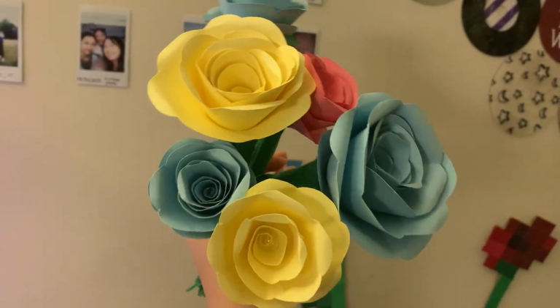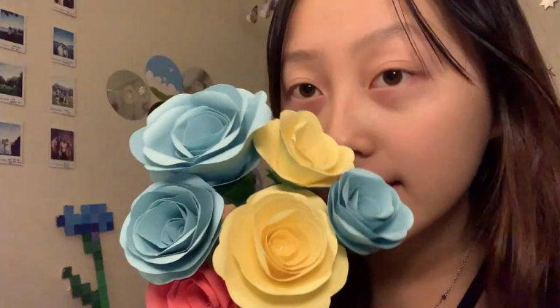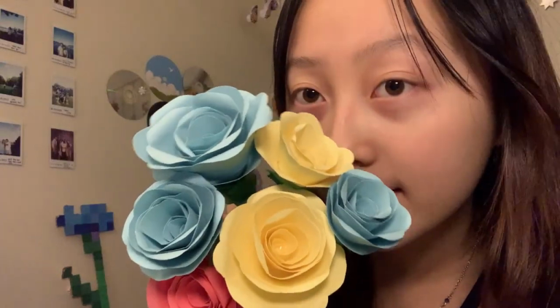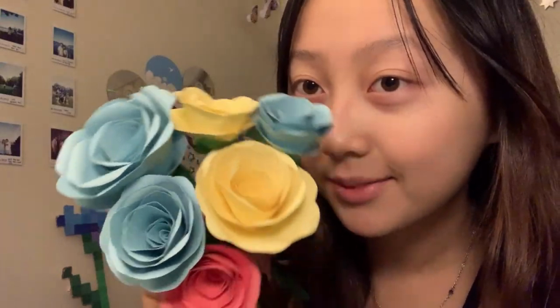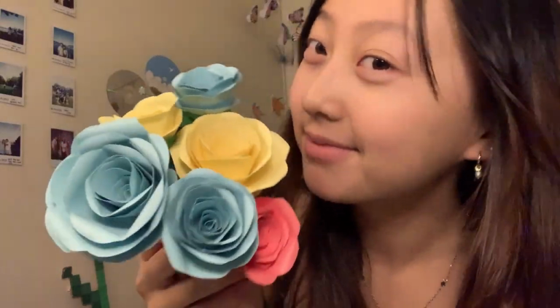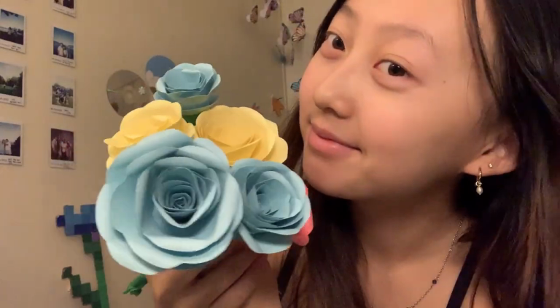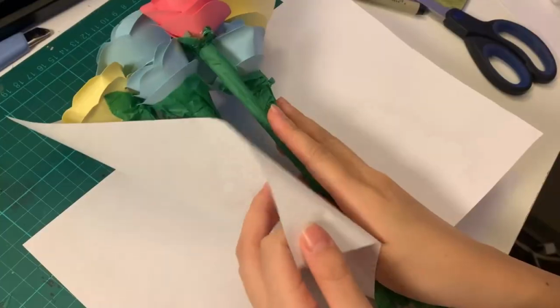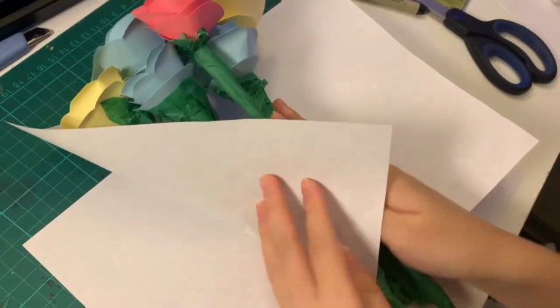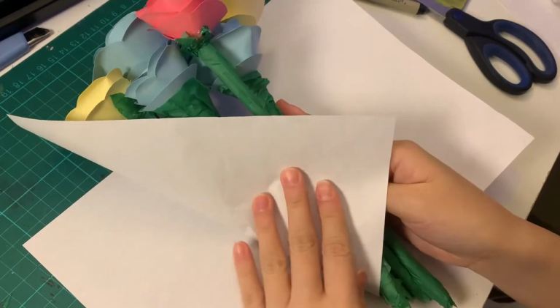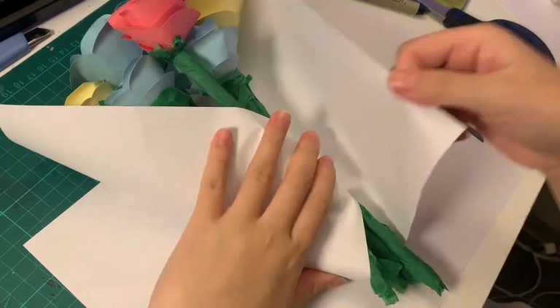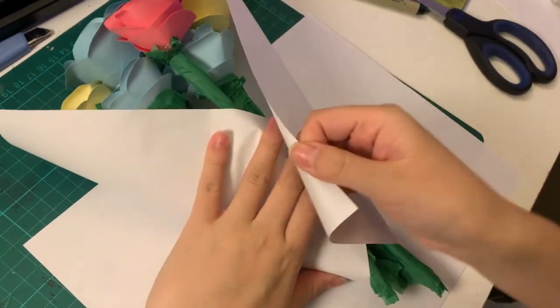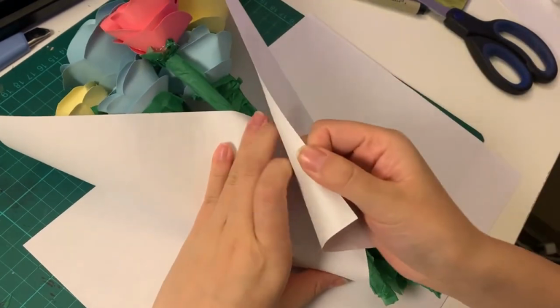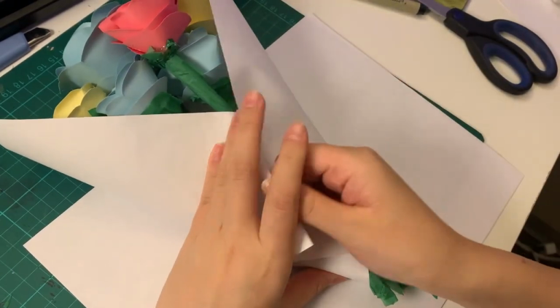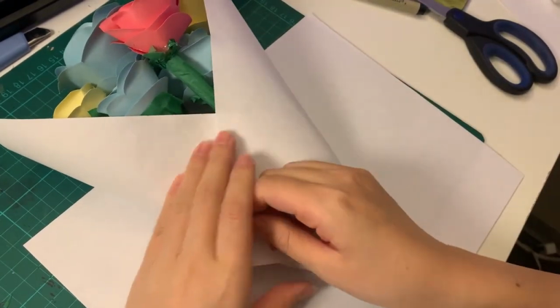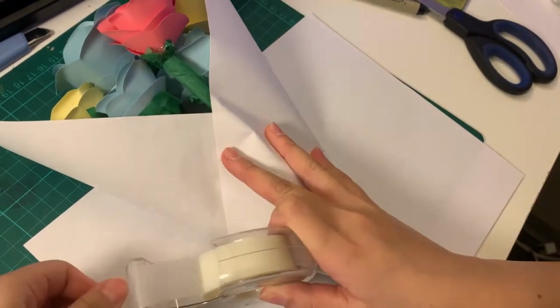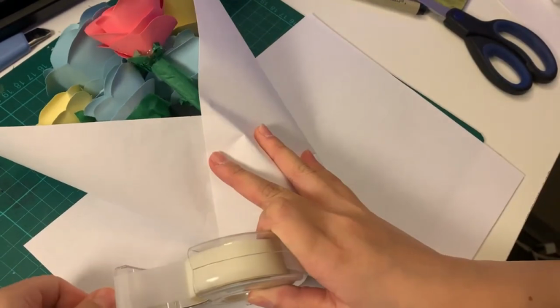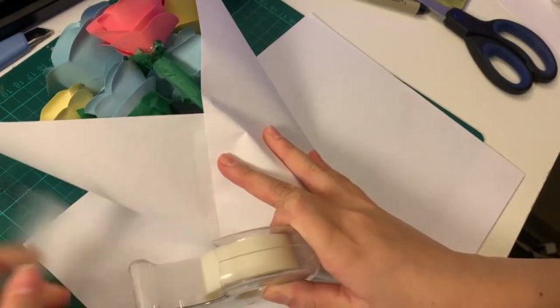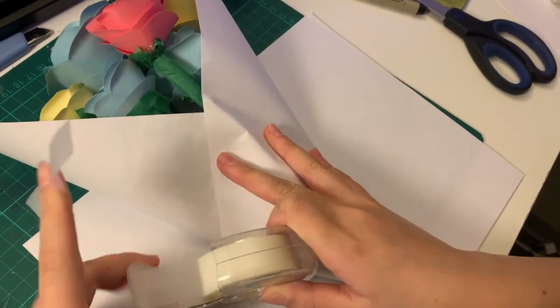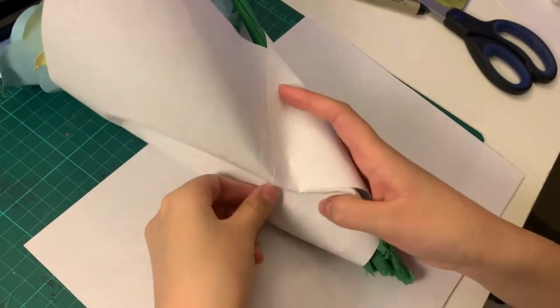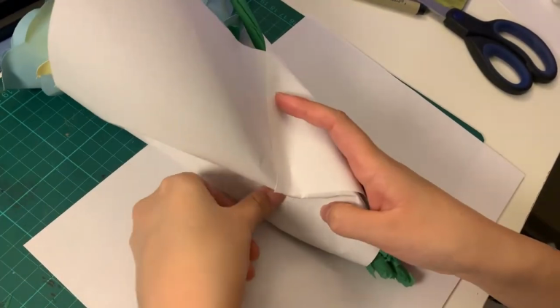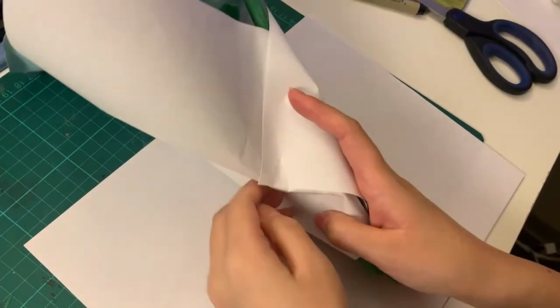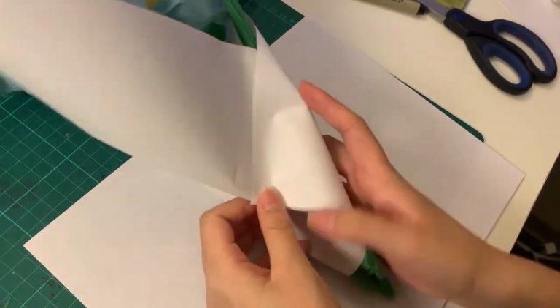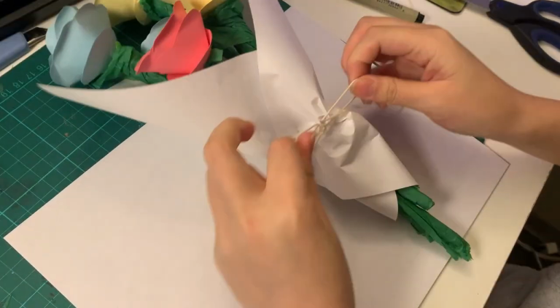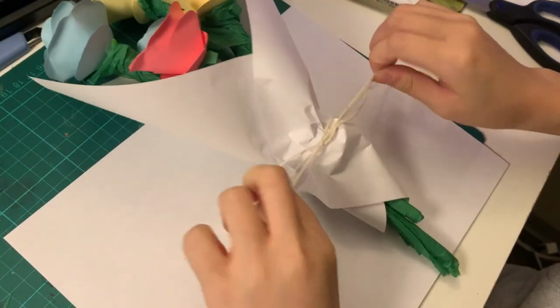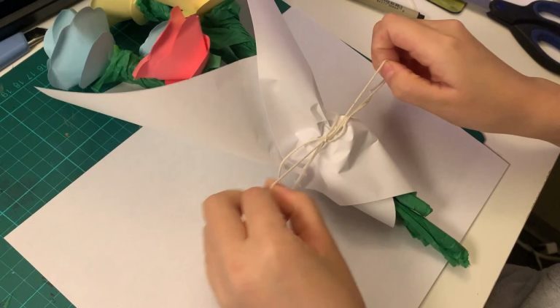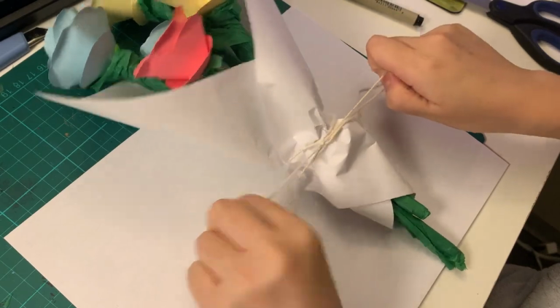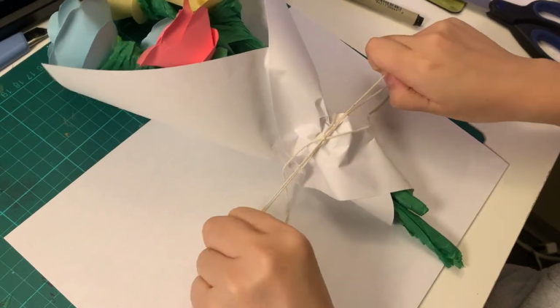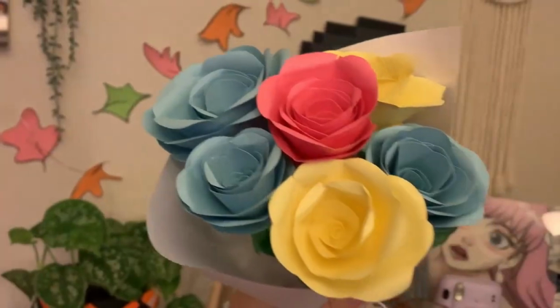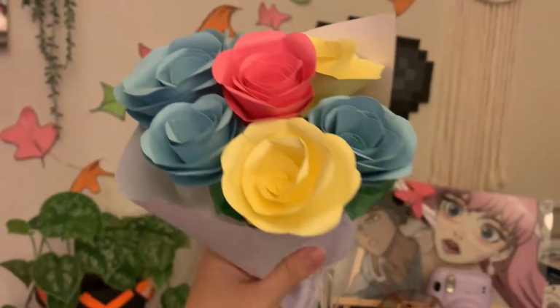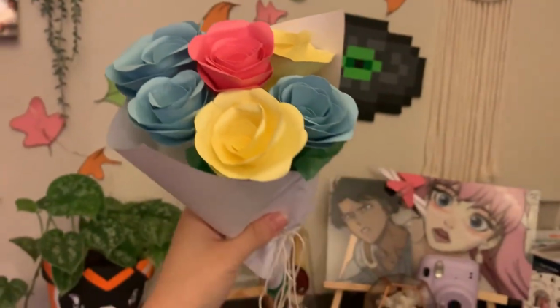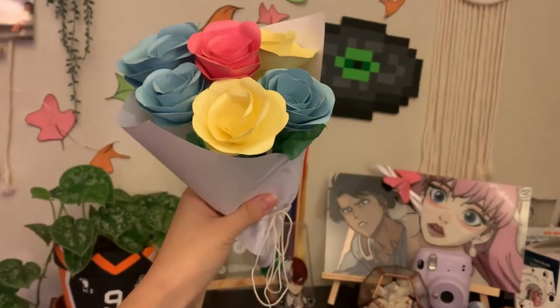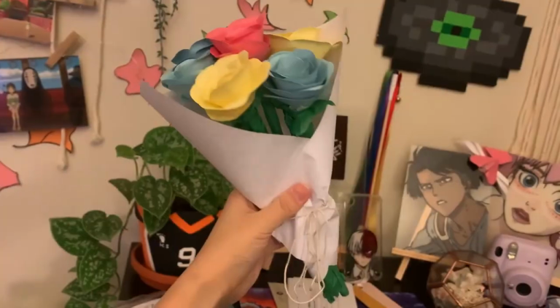Because I'm extra, I decided to also make it into an actual wrapped bouquet — I just took some plain white paper, some tape, and wrapped it up in string to make everything a little more cute and fancy.